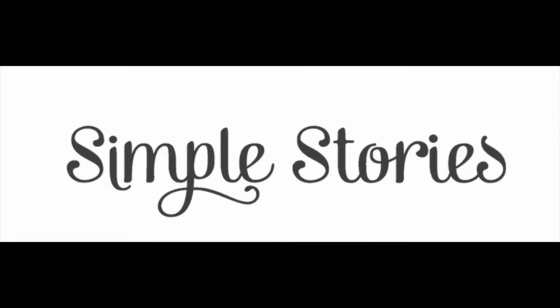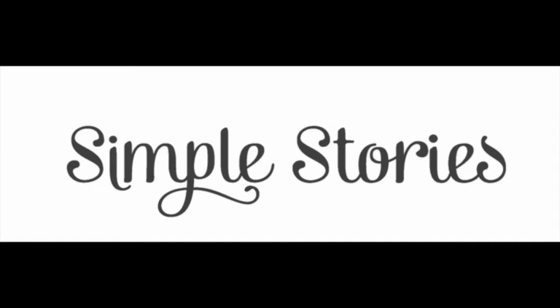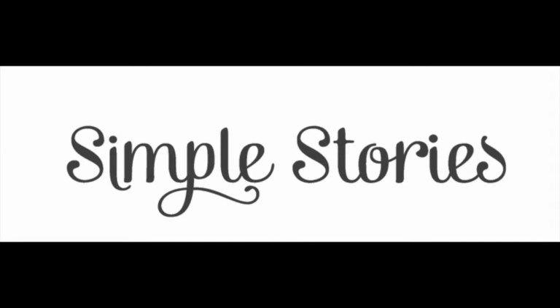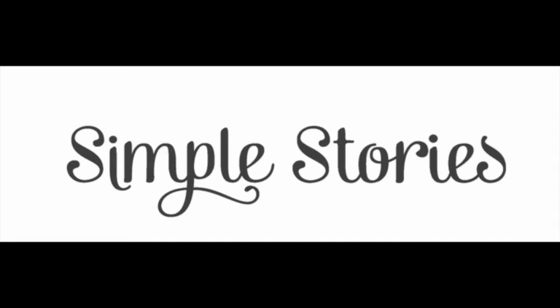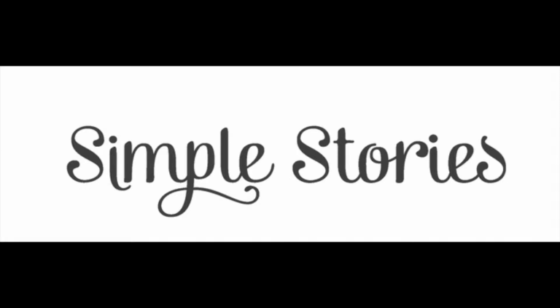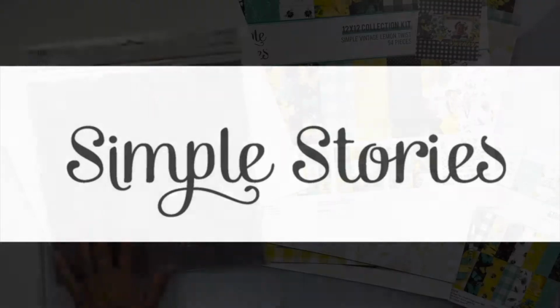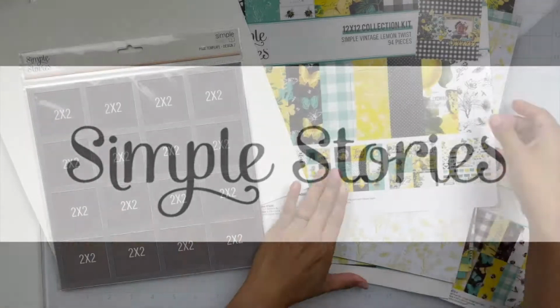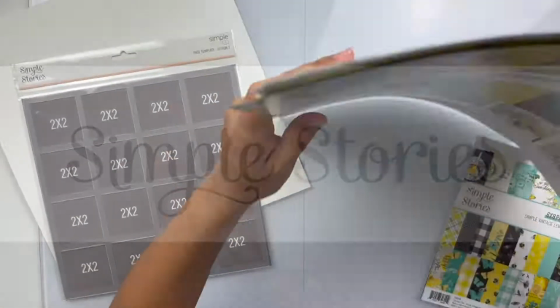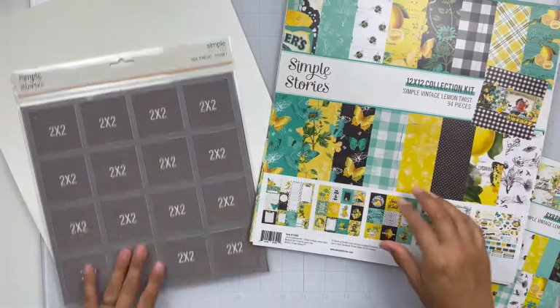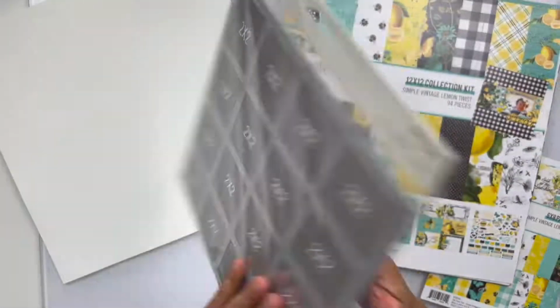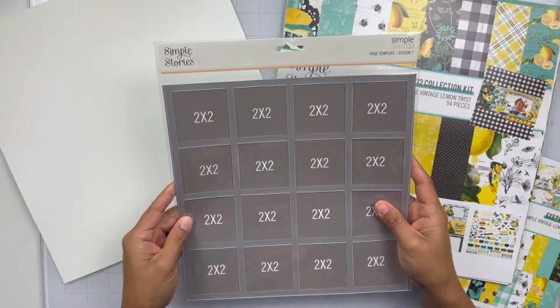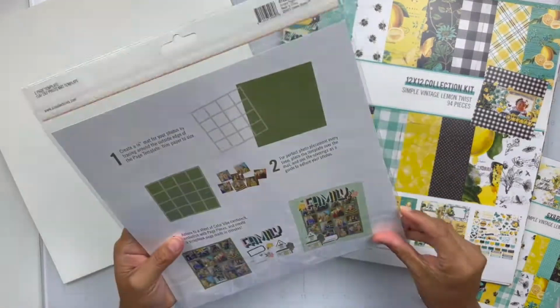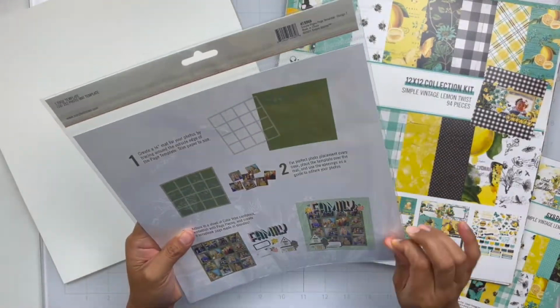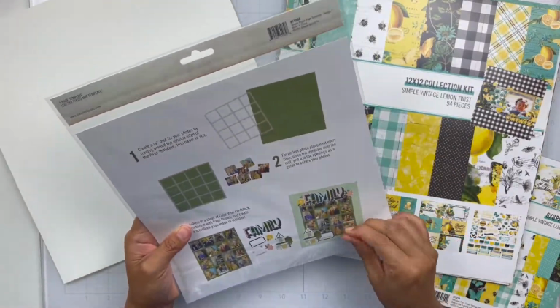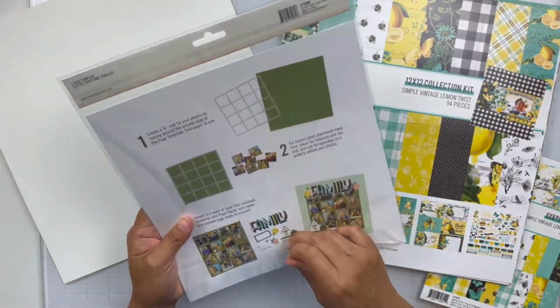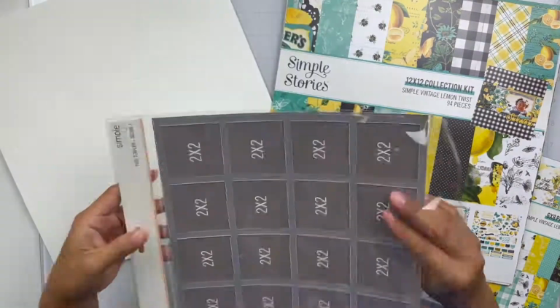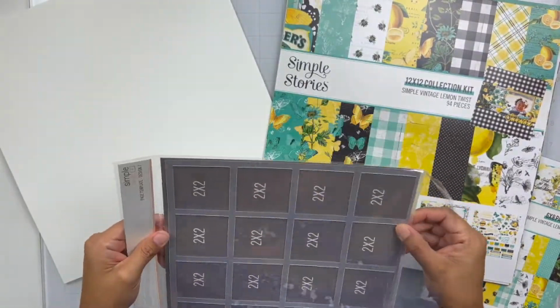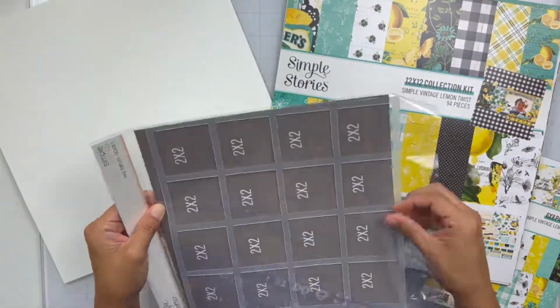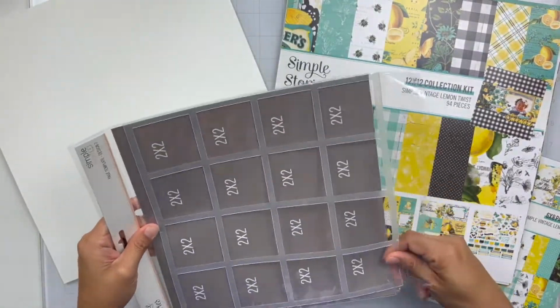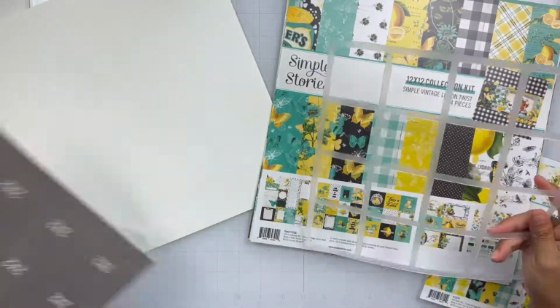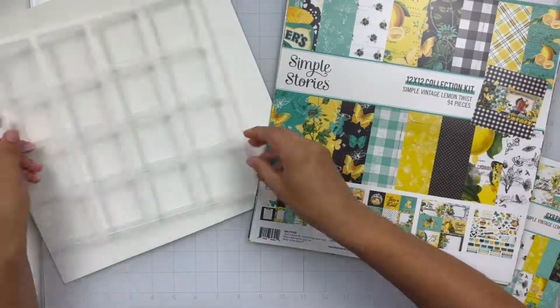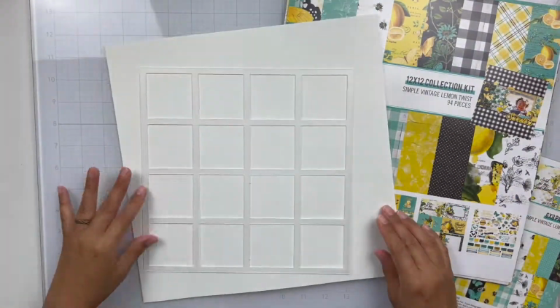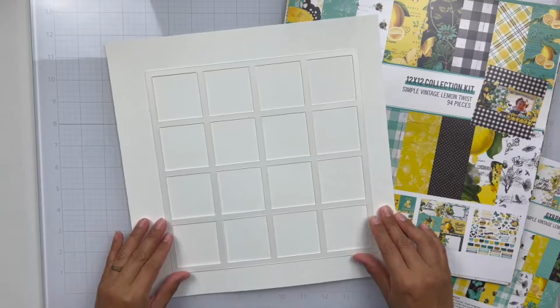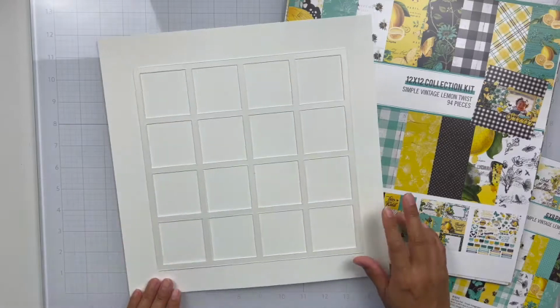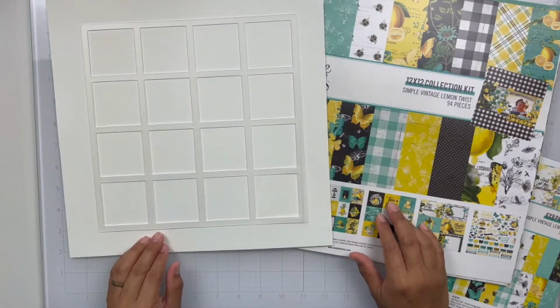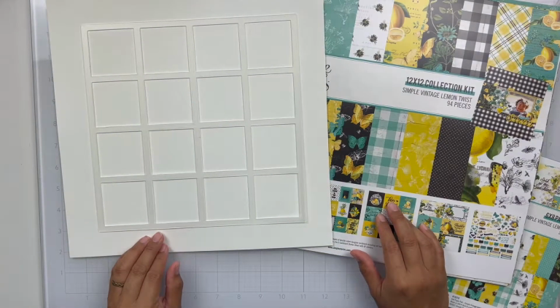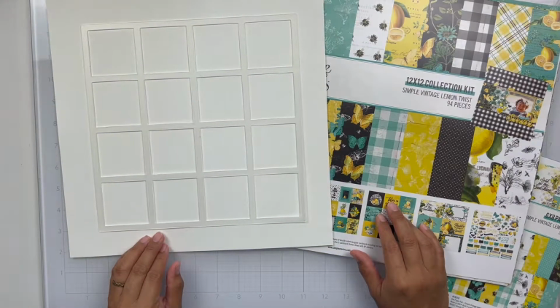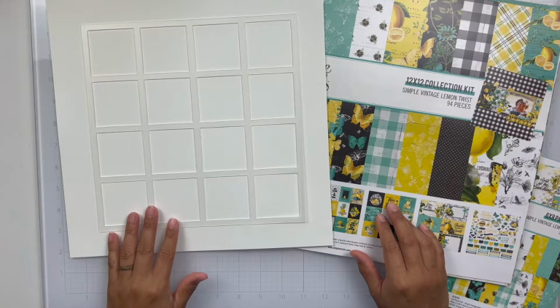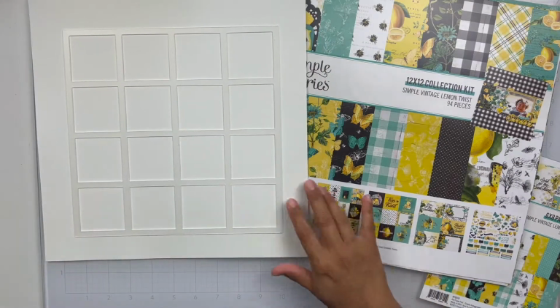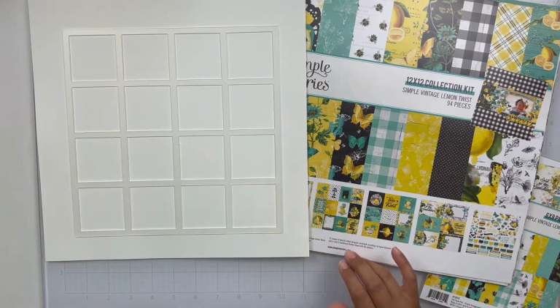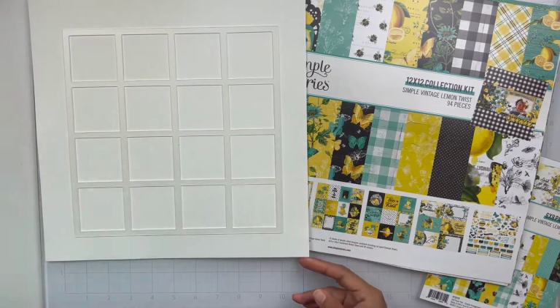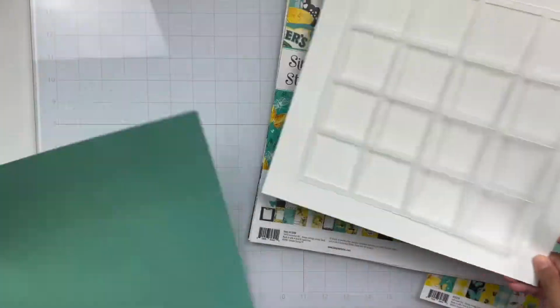Hey everyone, it's Brie and I'm back with another scrapbook process video for the Simple Stories design team. I am going to be working with the Simple Vintage Lemon Twist collection for this process and I am so excited to share this with y'all today.